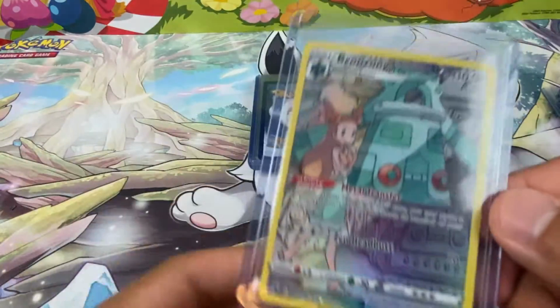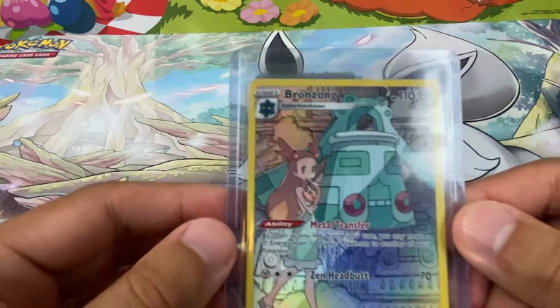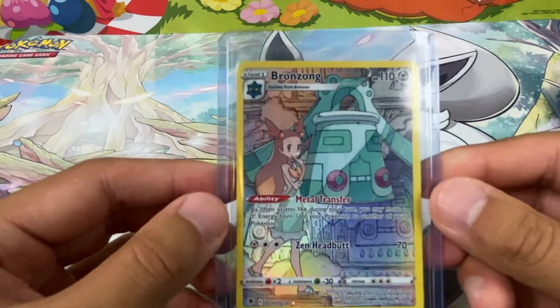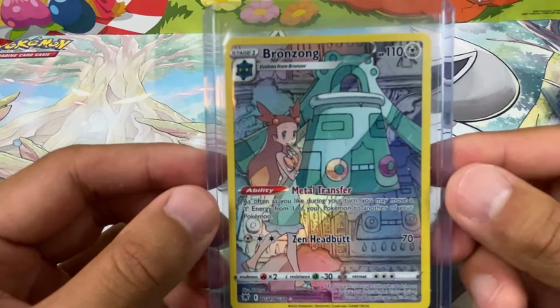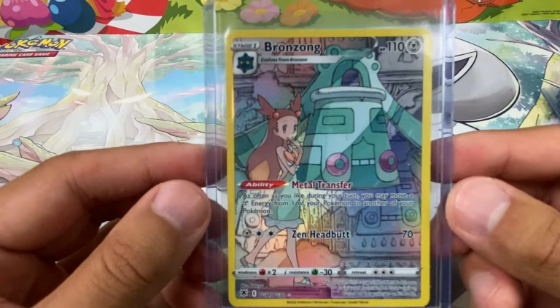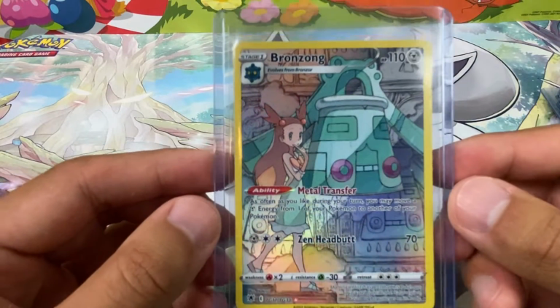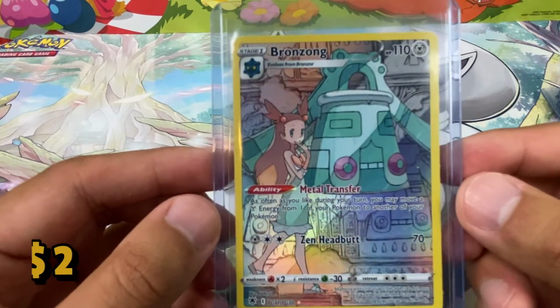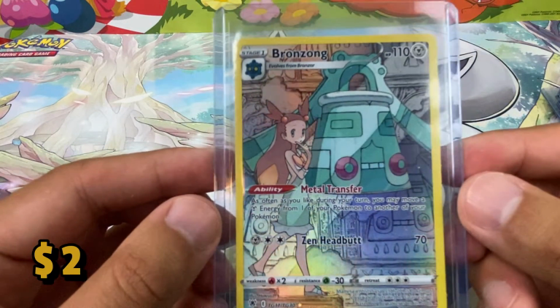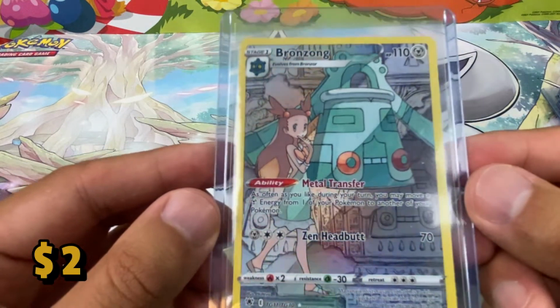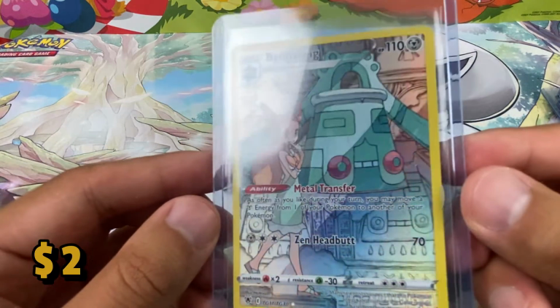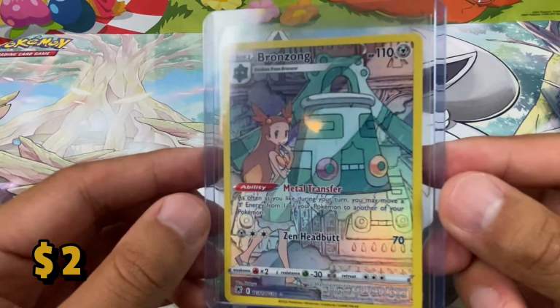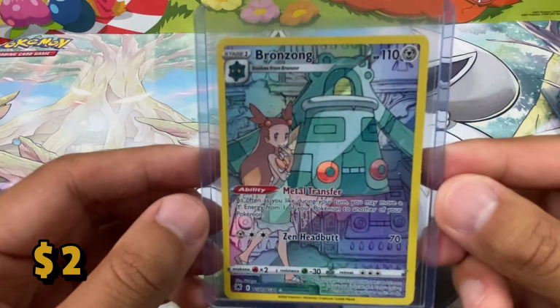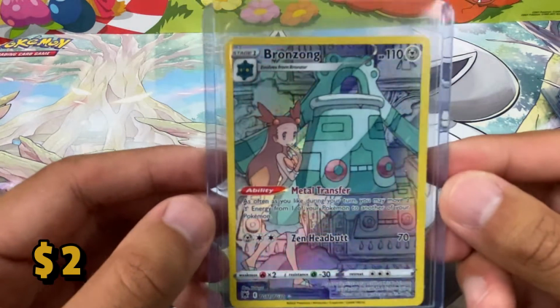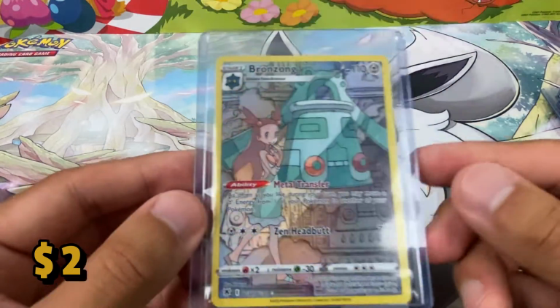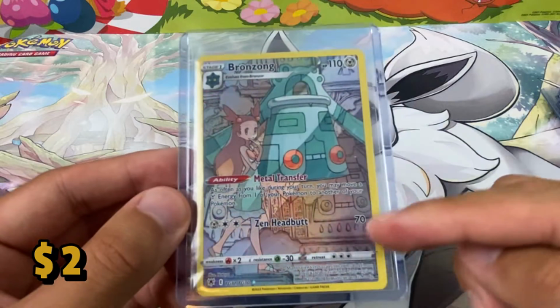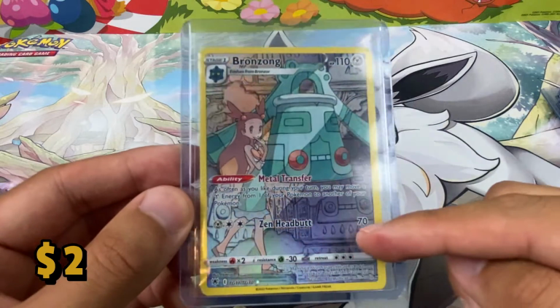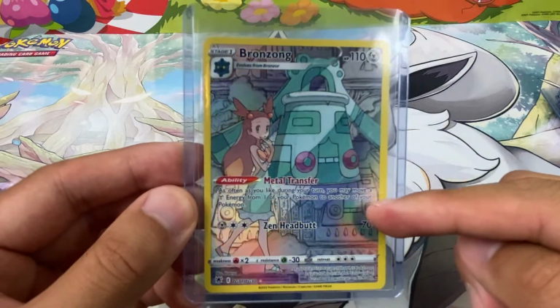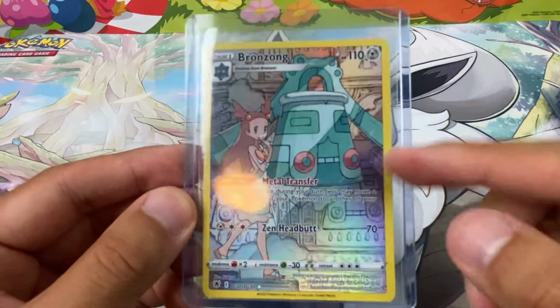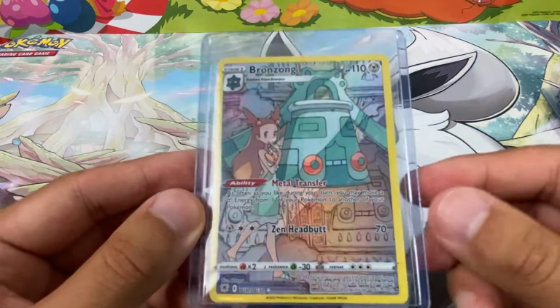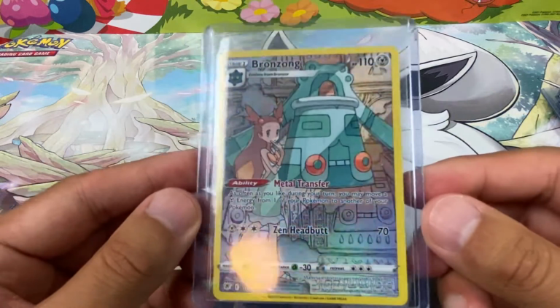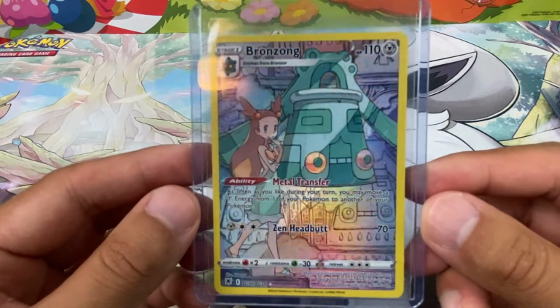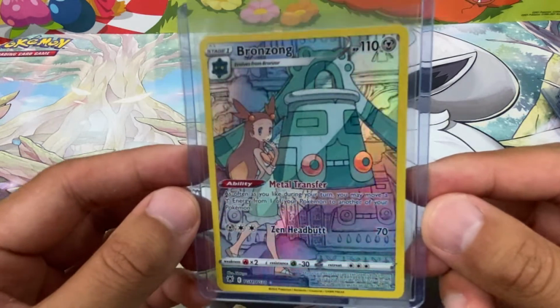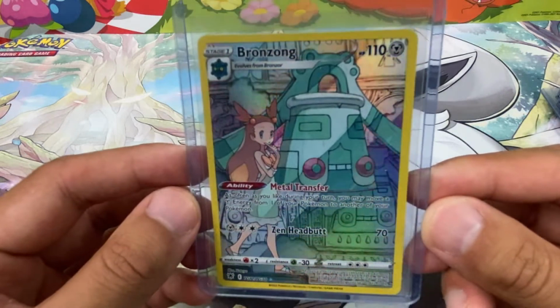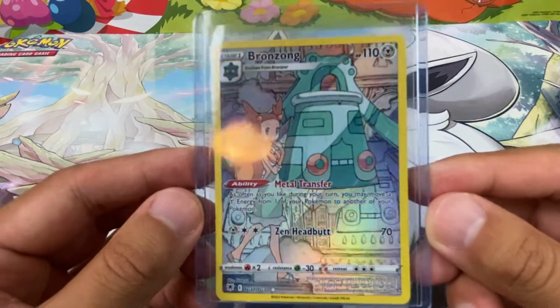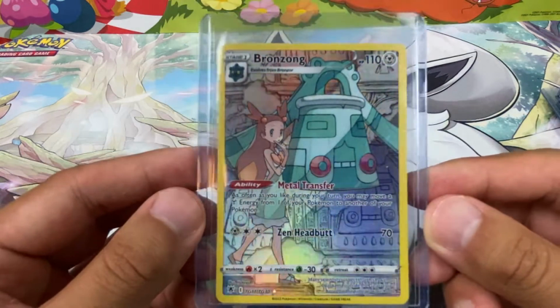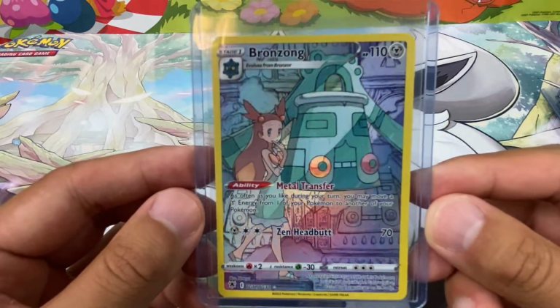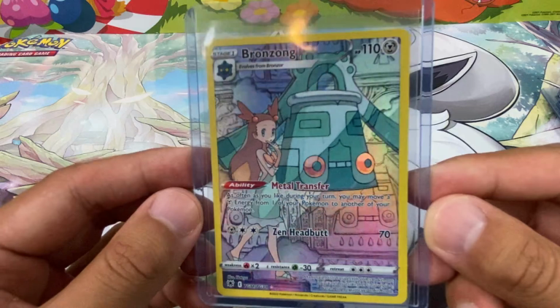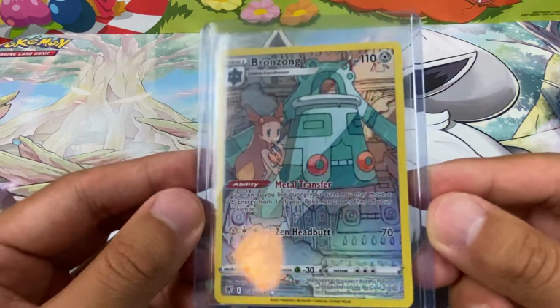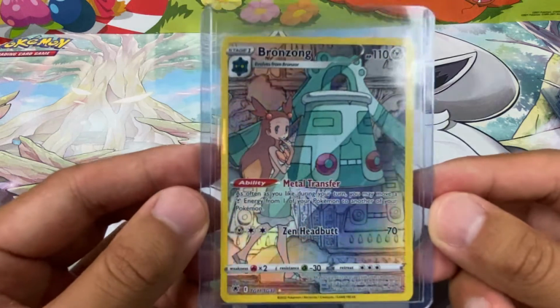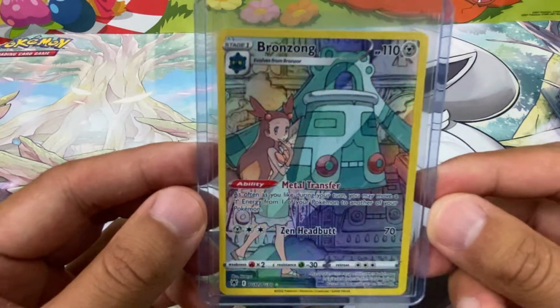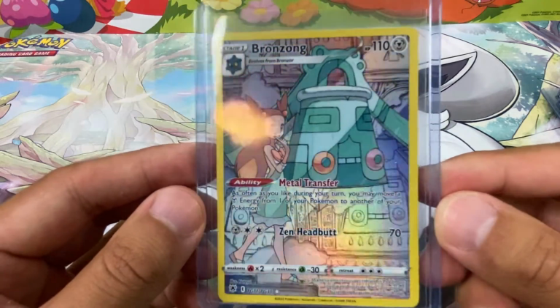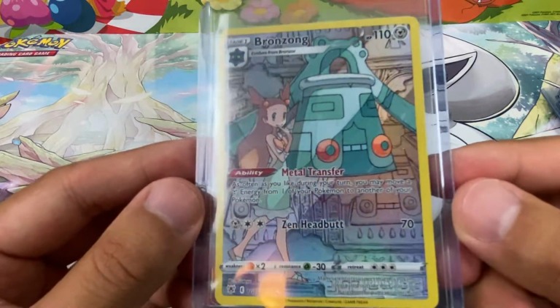Next we have the full art Bronzong. I like this card because the background without light is just kind of grayish, but with the light you get this rainbow effect, which I really really like. It looks really good.